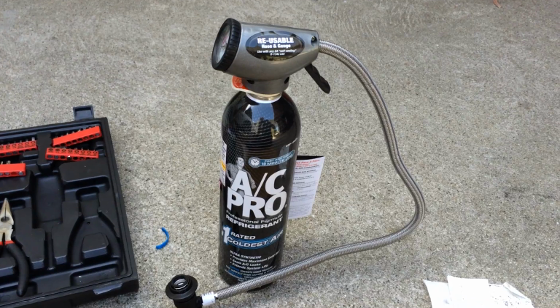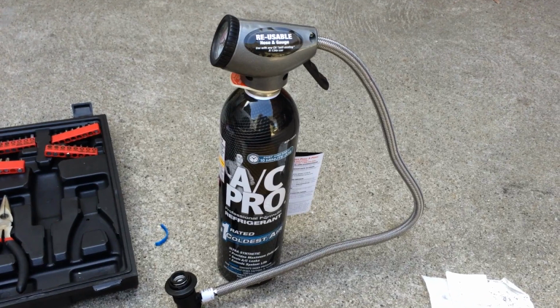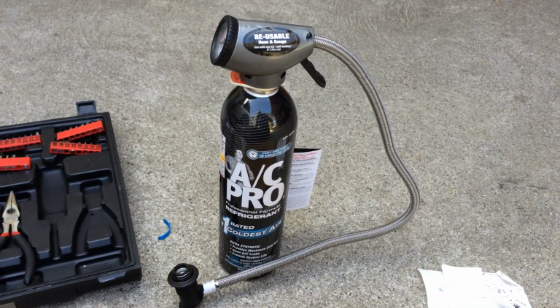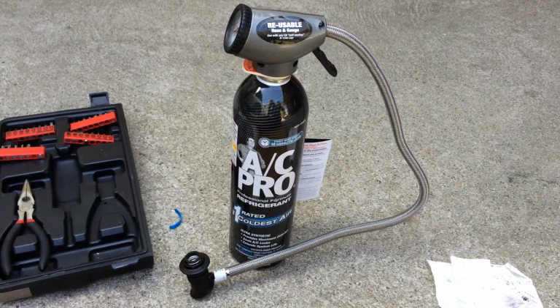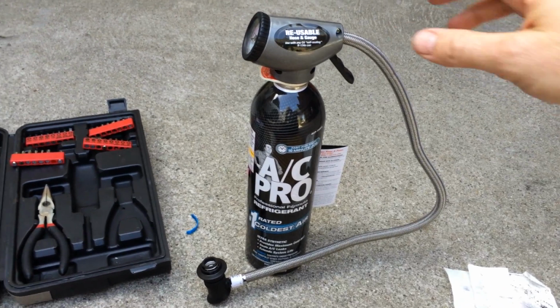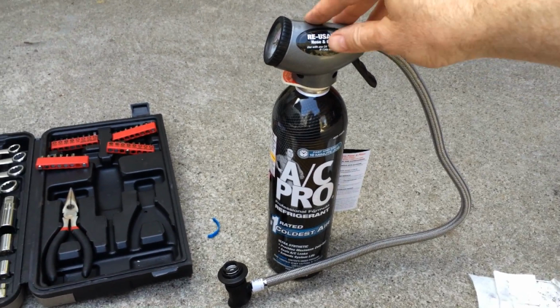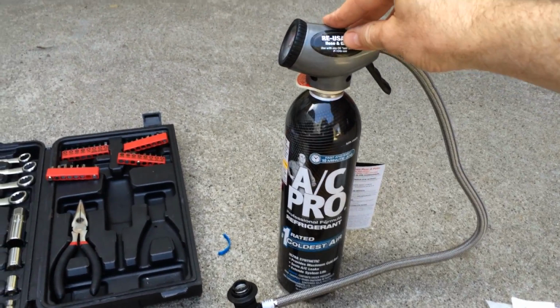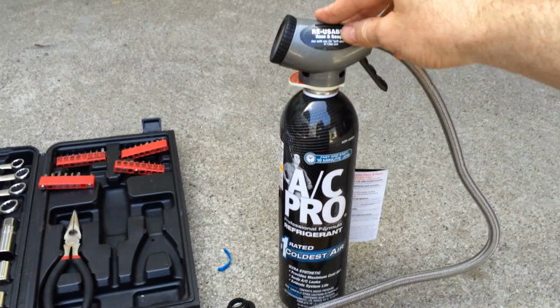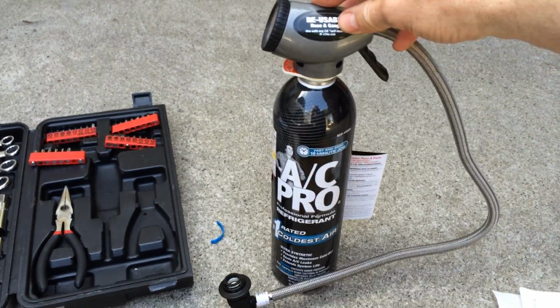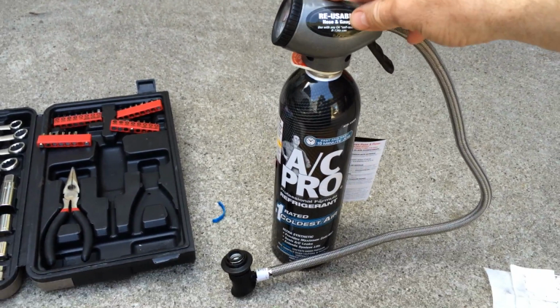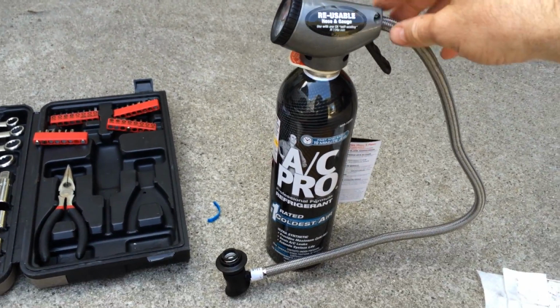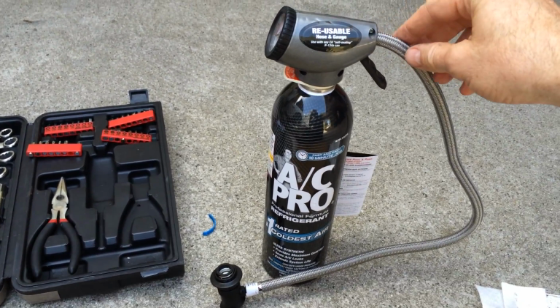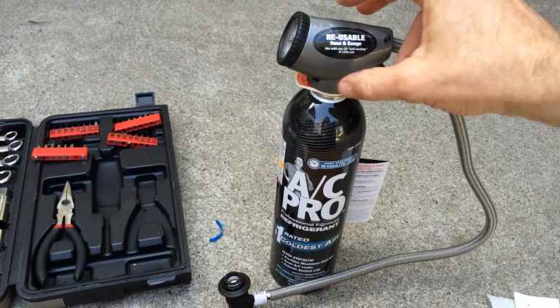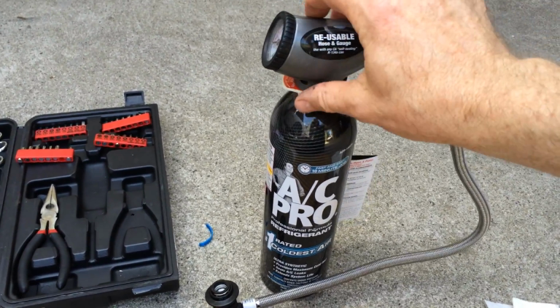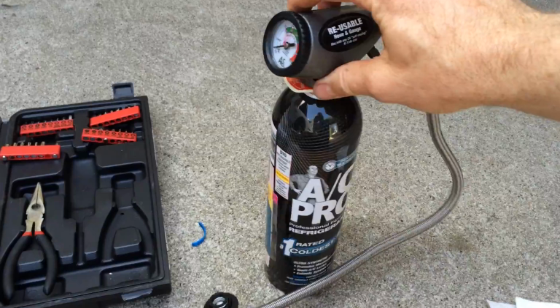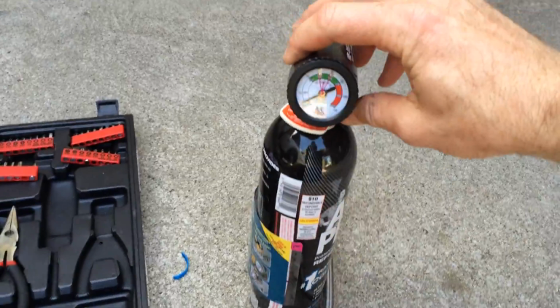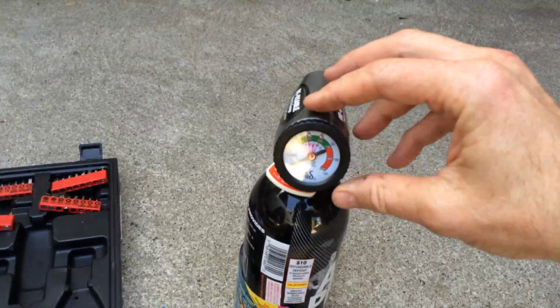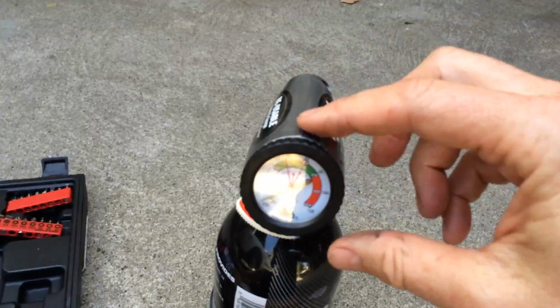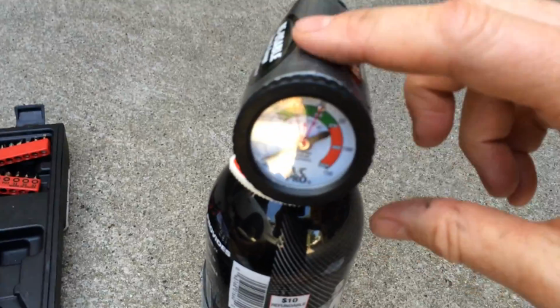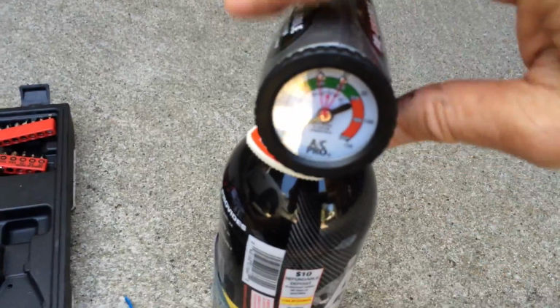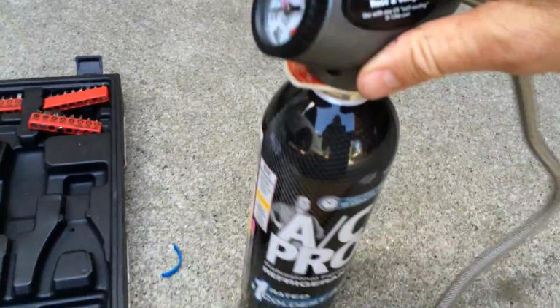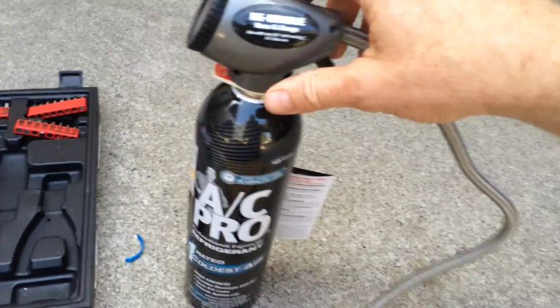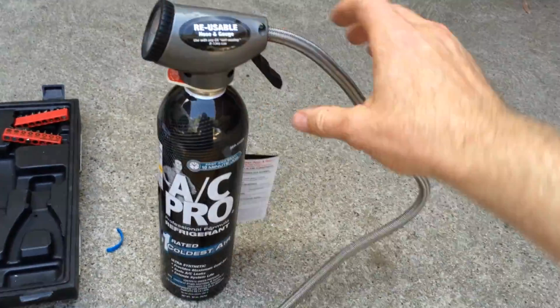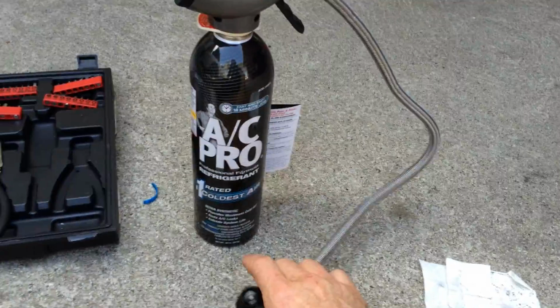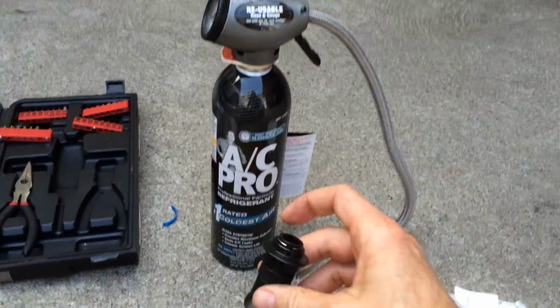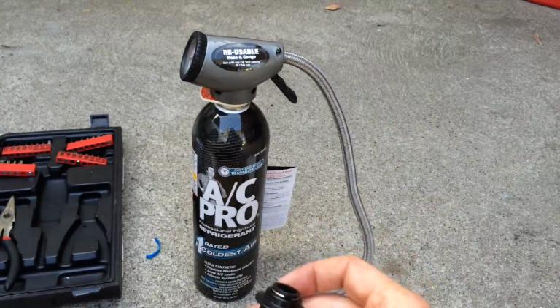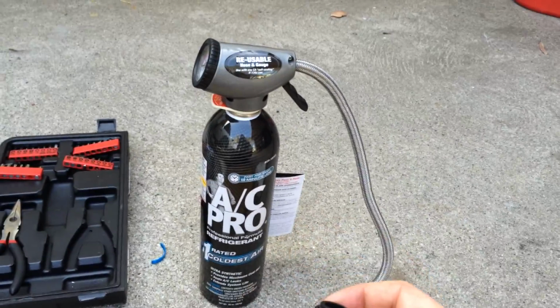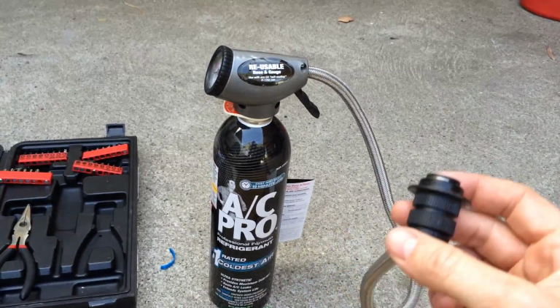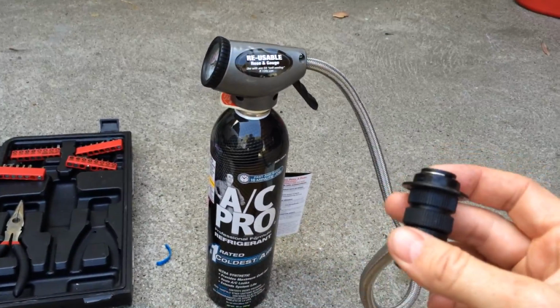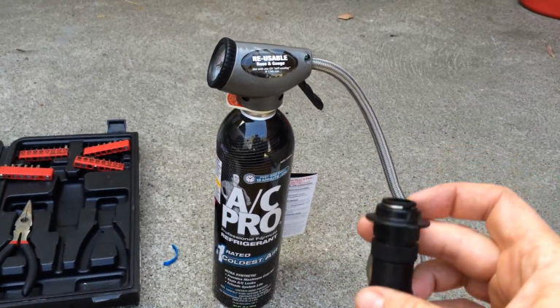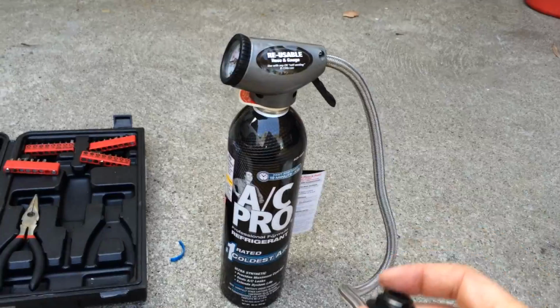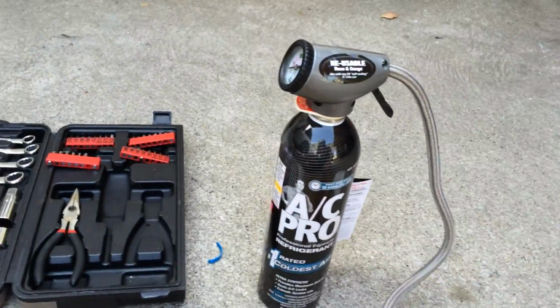Here's how to recharge your car air conditioning using one of these kits that you get from the auto parts store. First recommendation I would have is make sure you get one with a good gauge on it and with a good long hose on it so that you have room to operate.